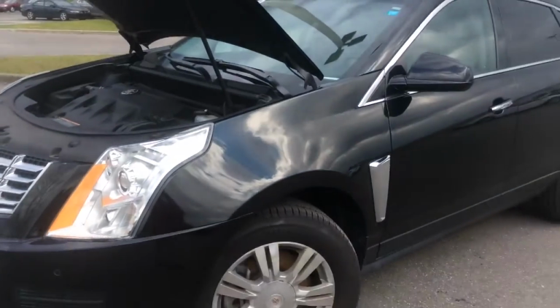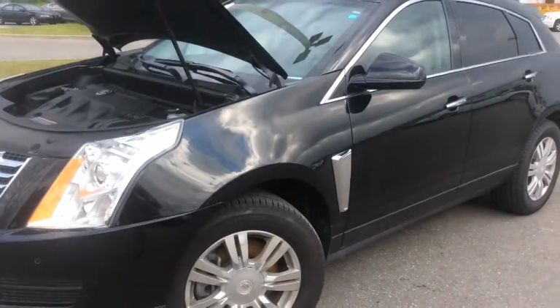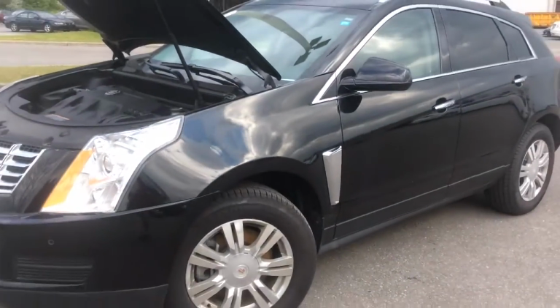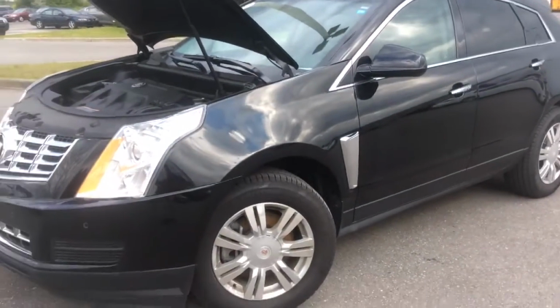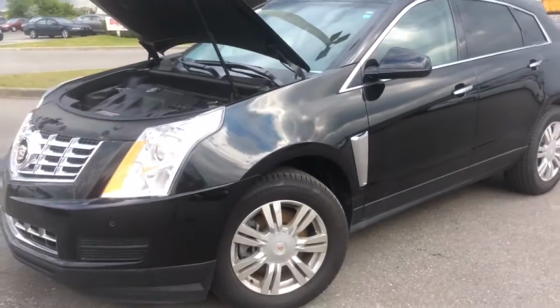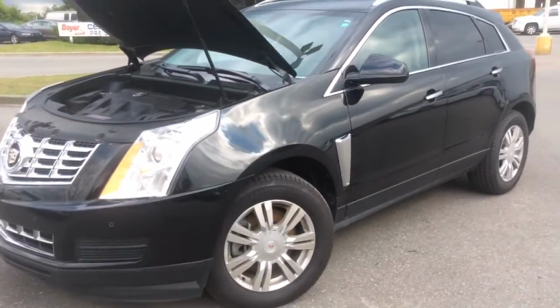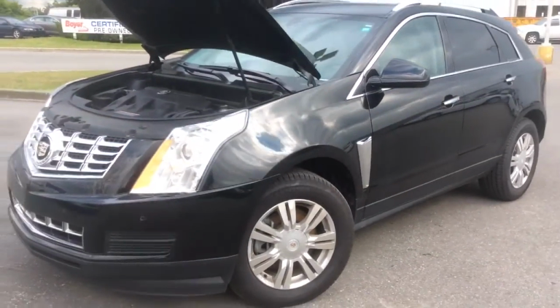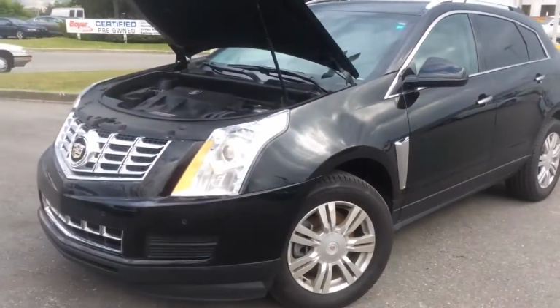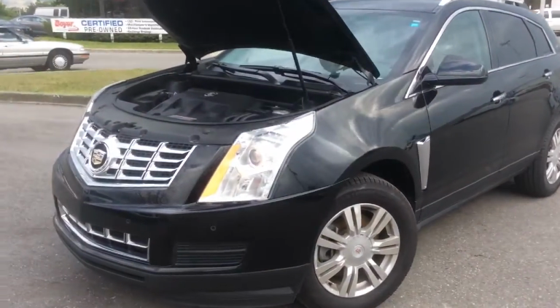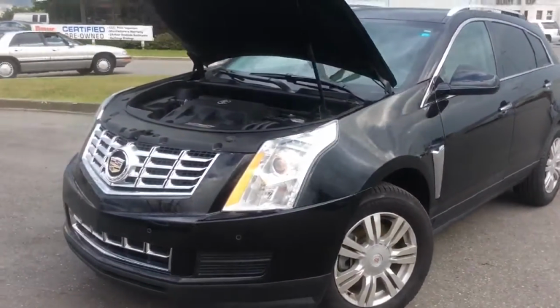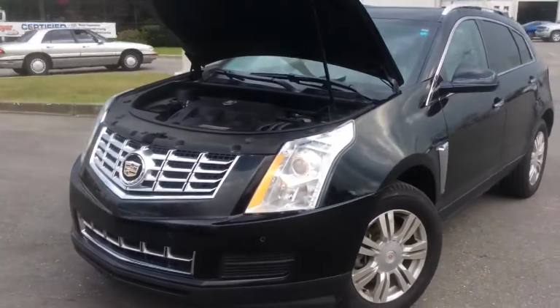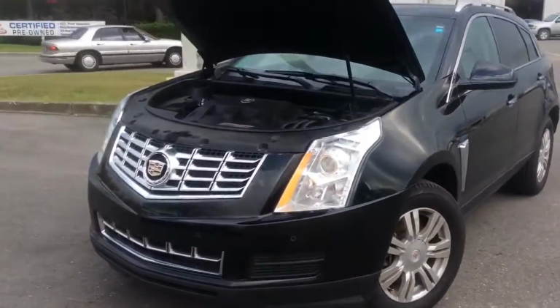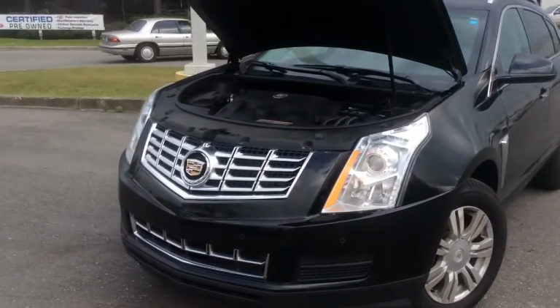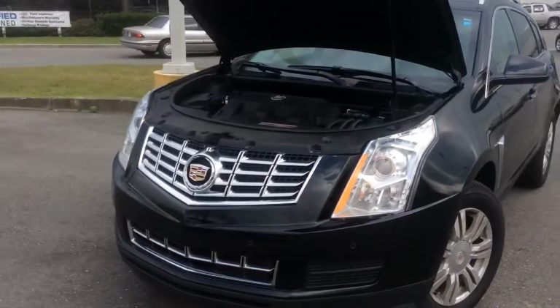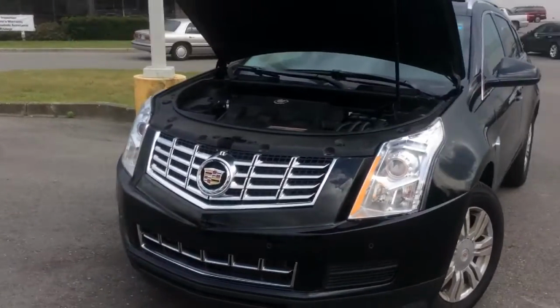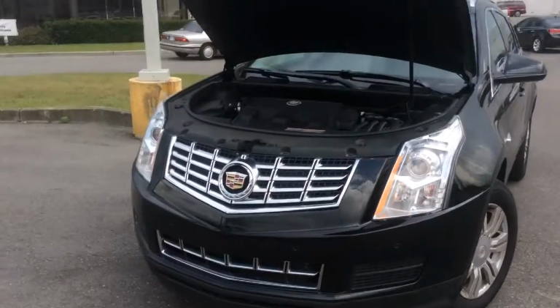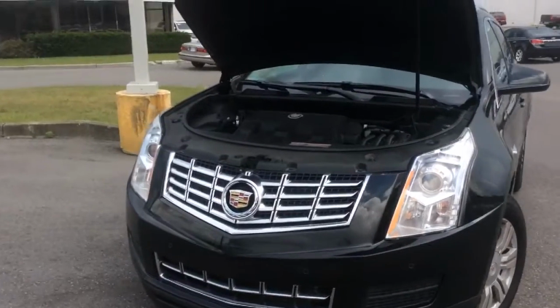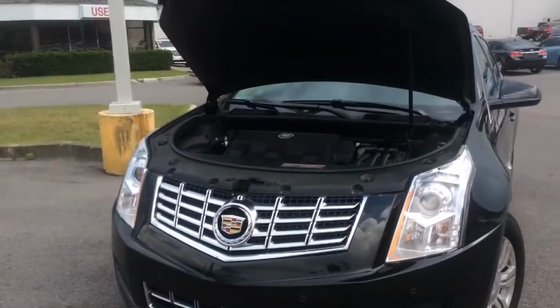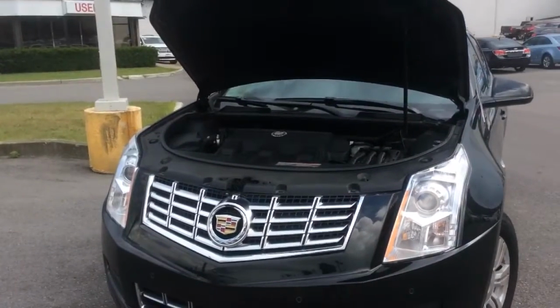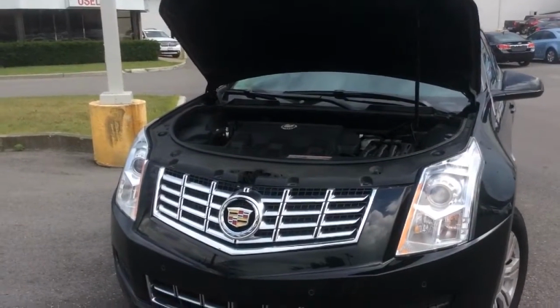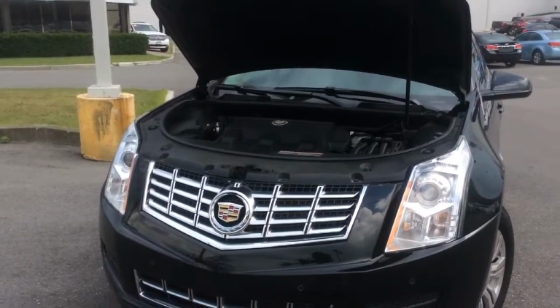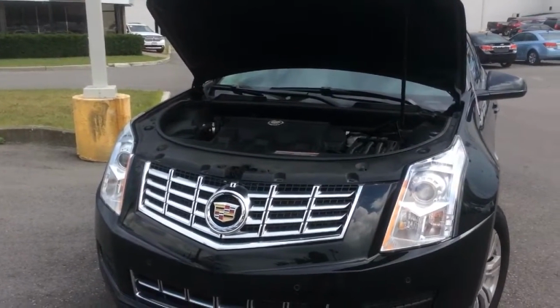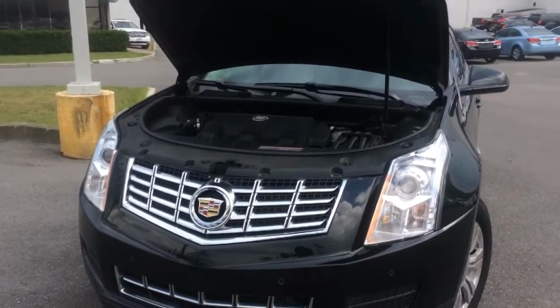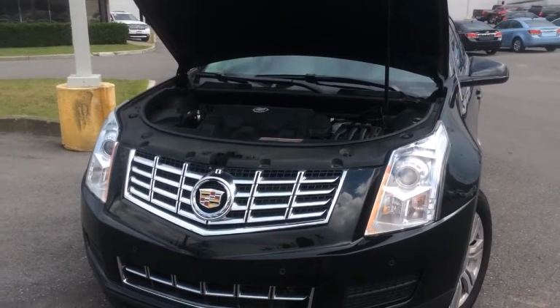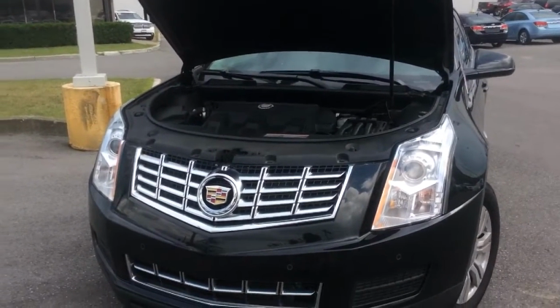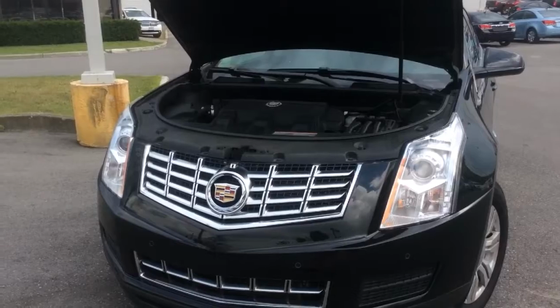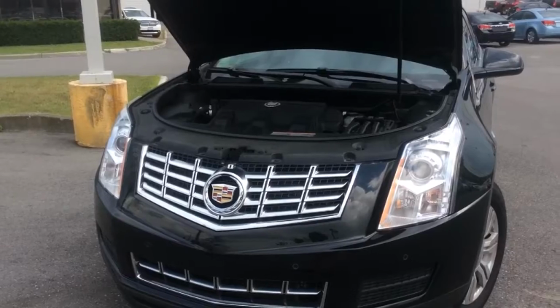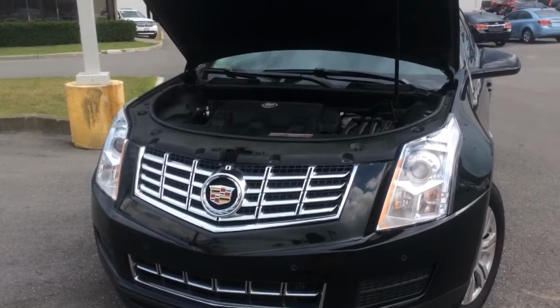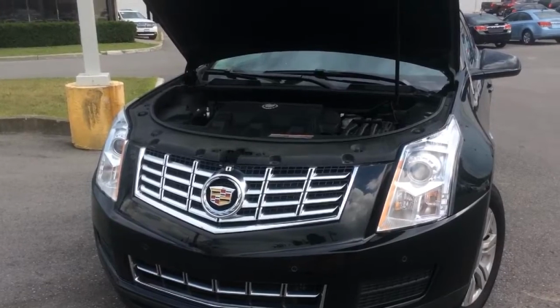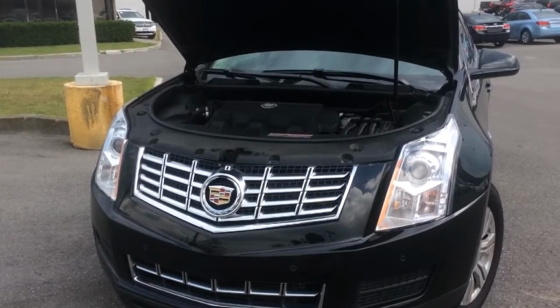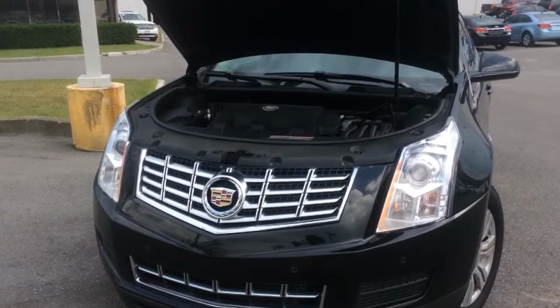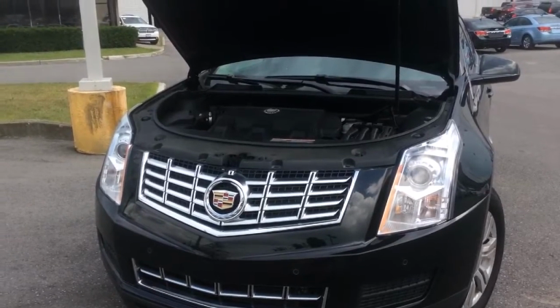Thanks for watching Boyer Pickering certified pre-owned walk-around videos. You can check out more of these by subscribing to our YouTube channel or by going to our website at boyergmpickering.com.